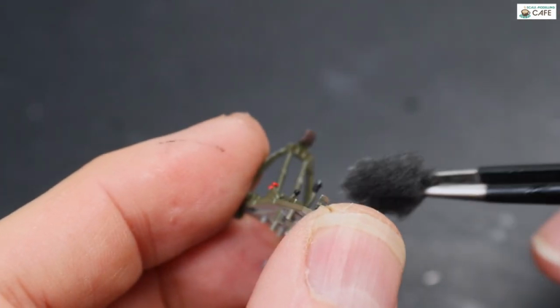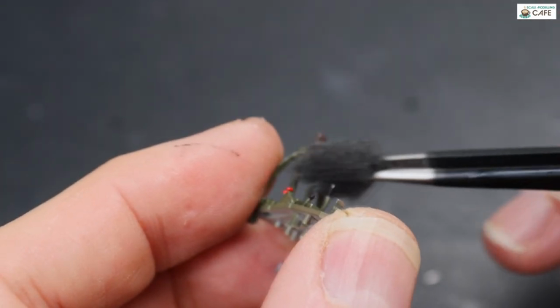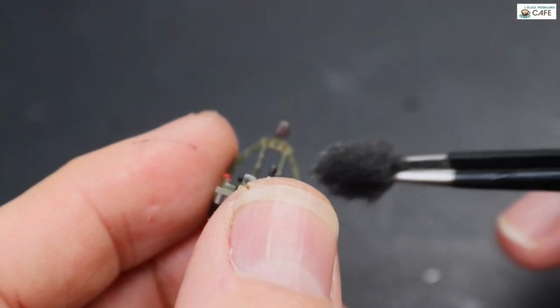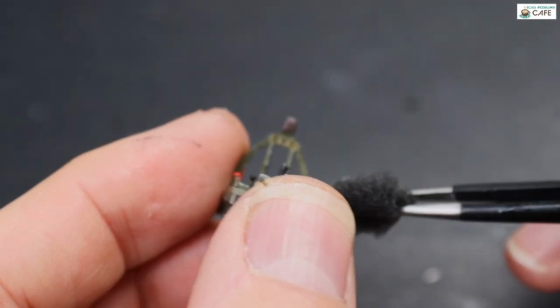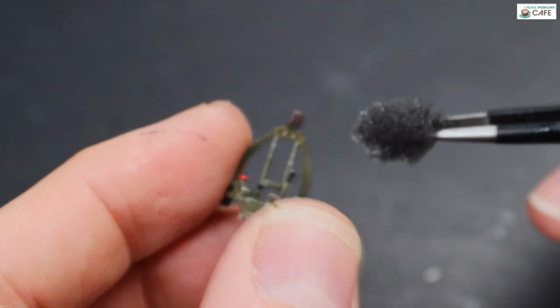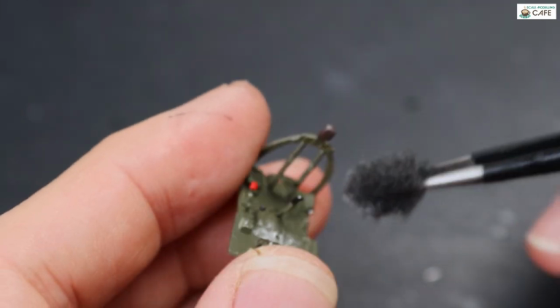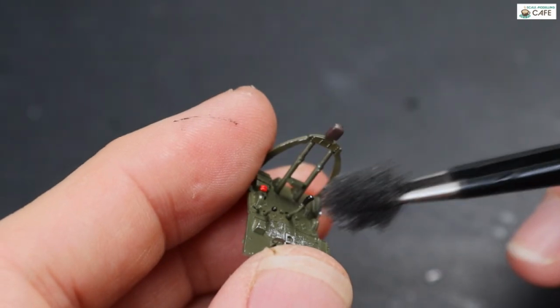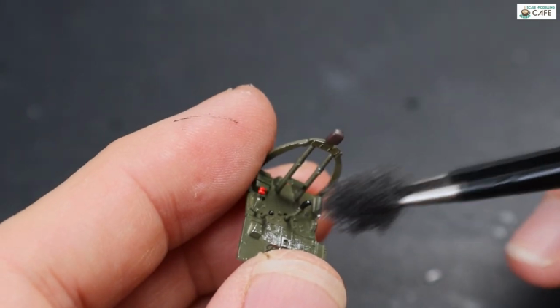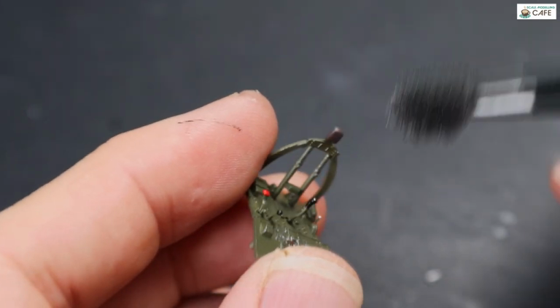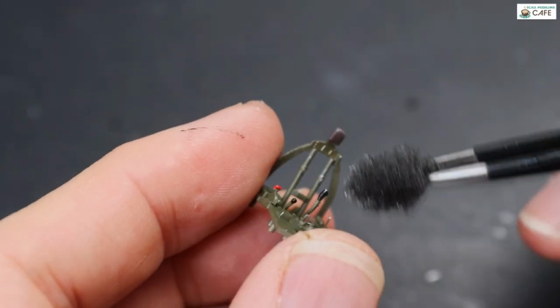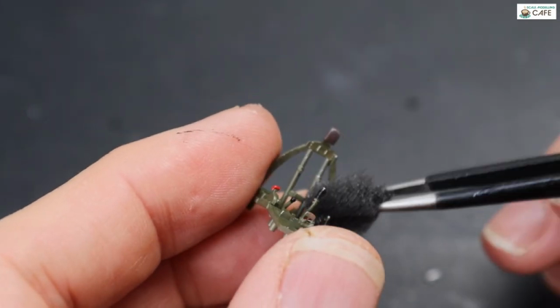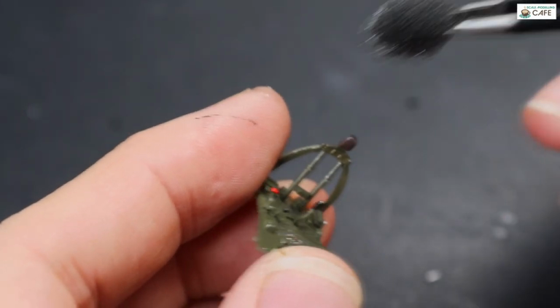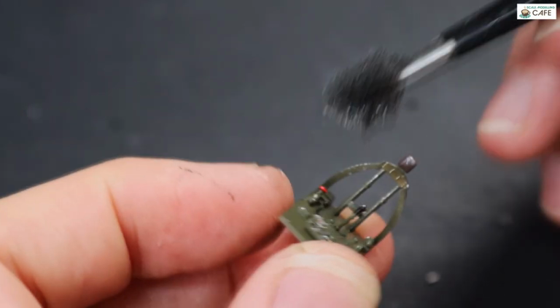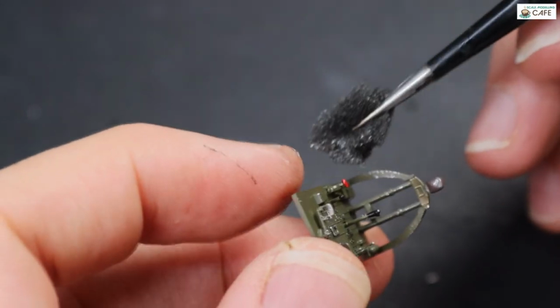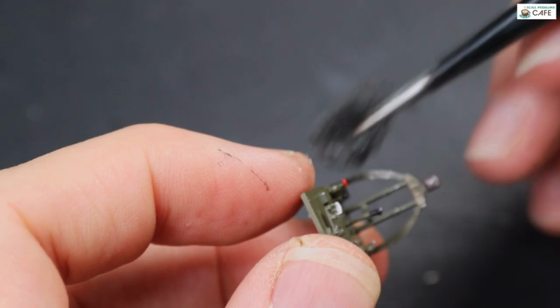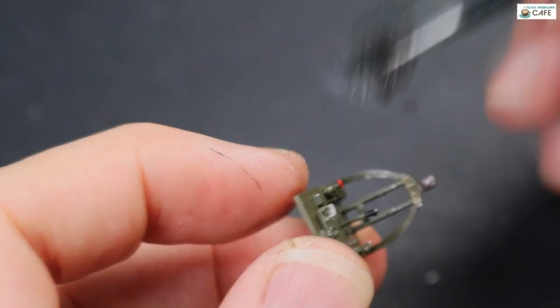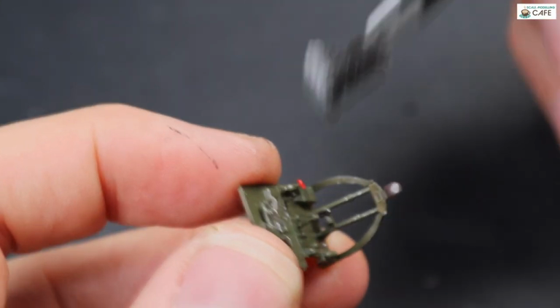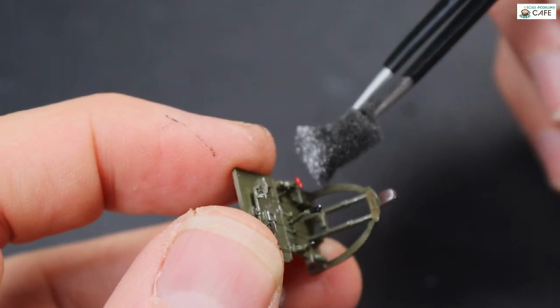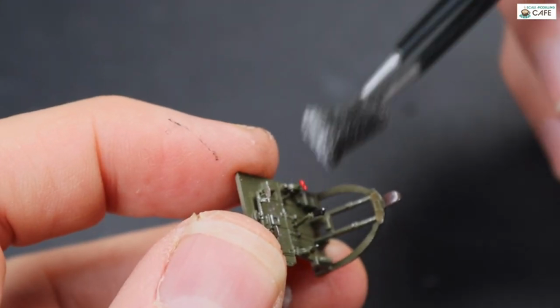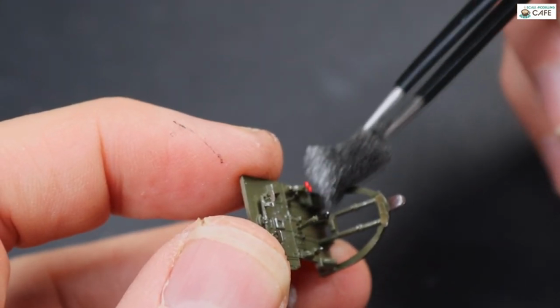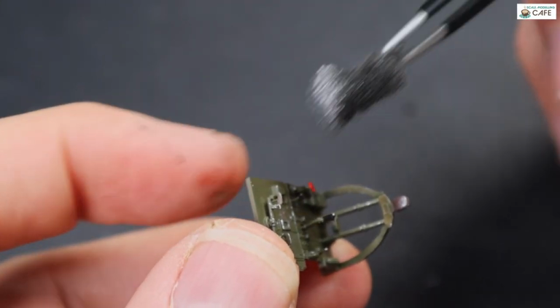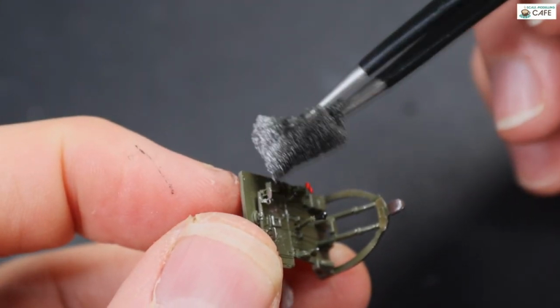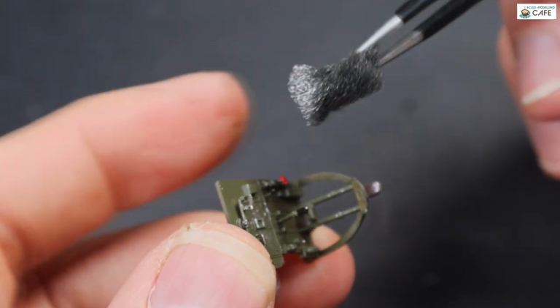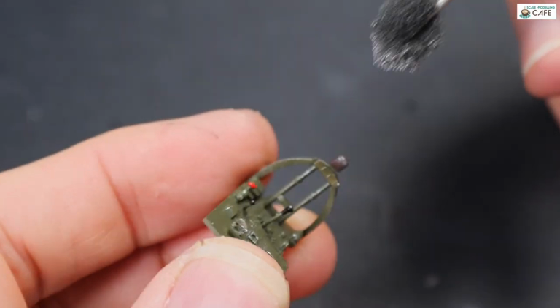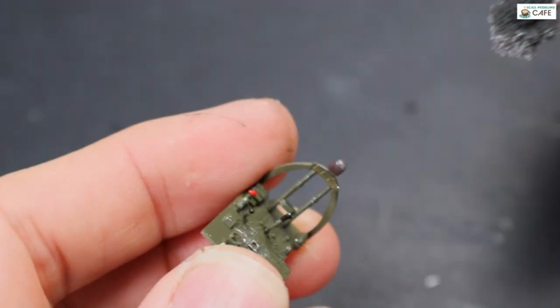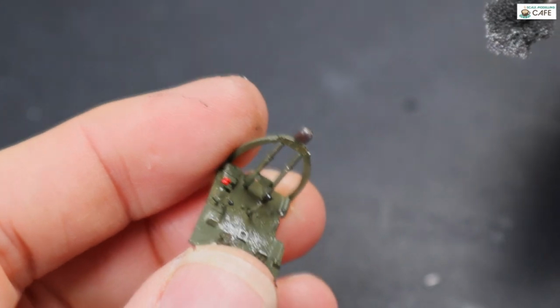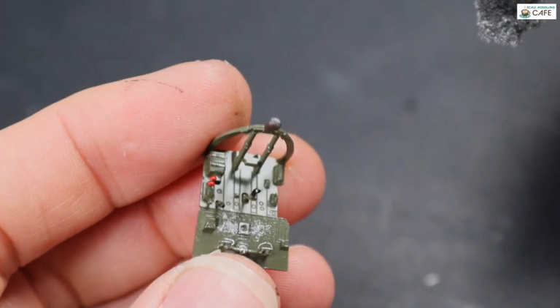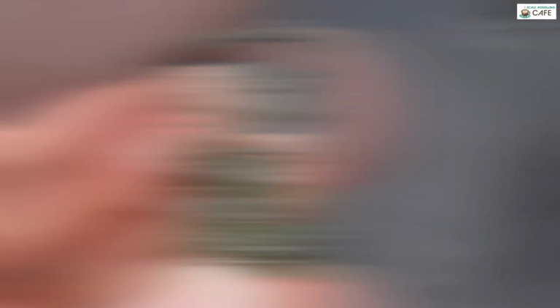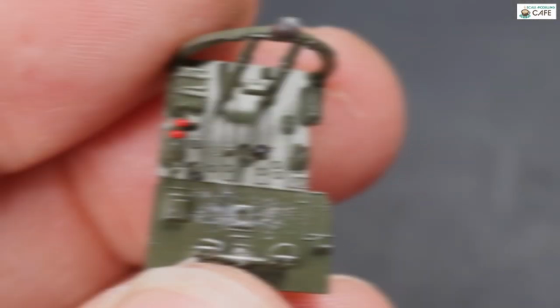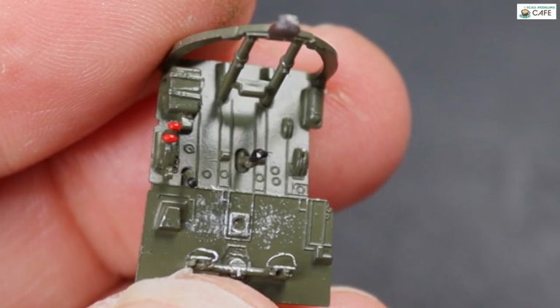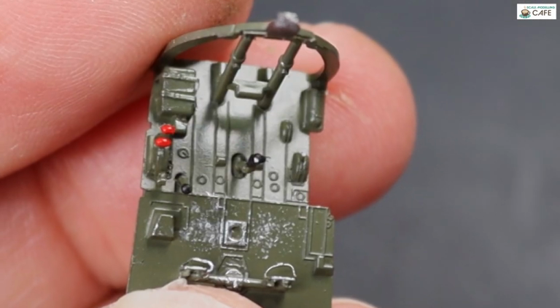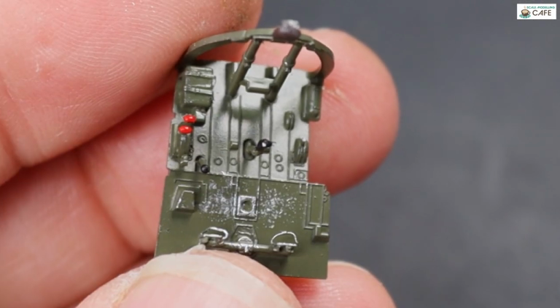I do like the sponge method — it is quick, it is easy, it's very refined, it's realistic, and it's my go-to, really. And you can see how shiny the MRP is there.